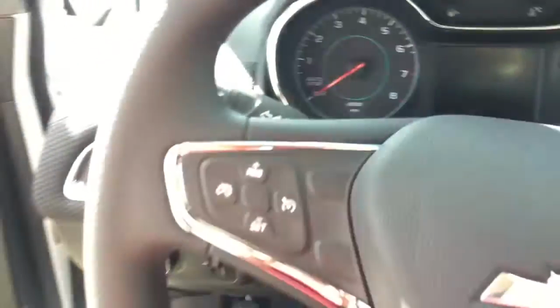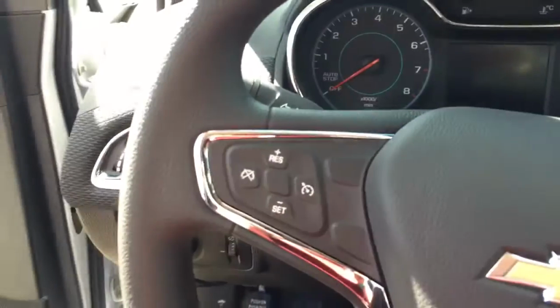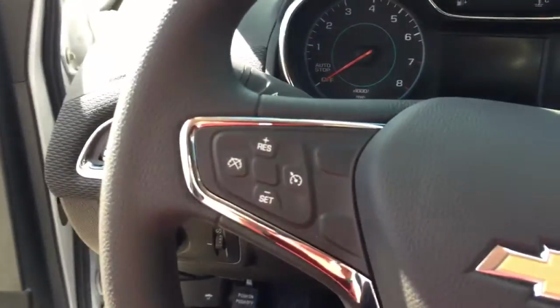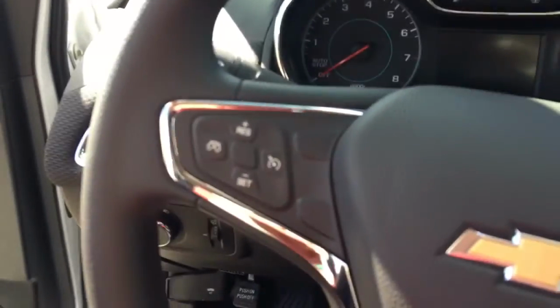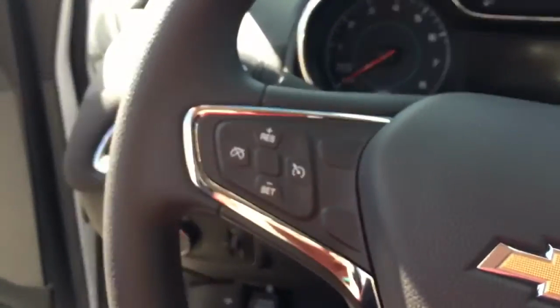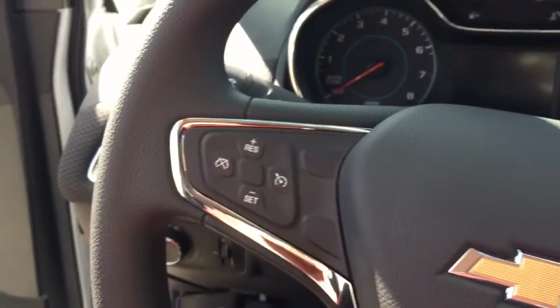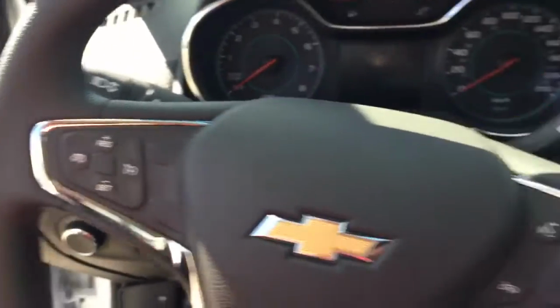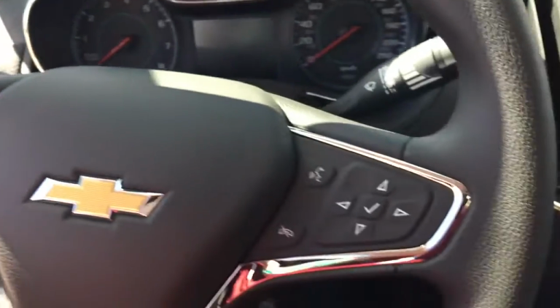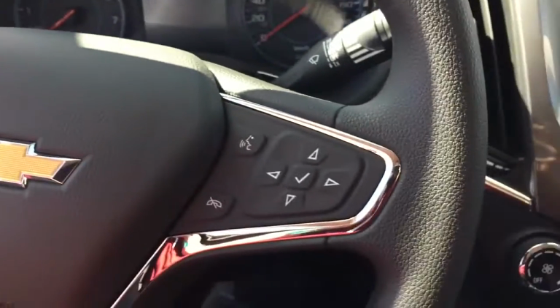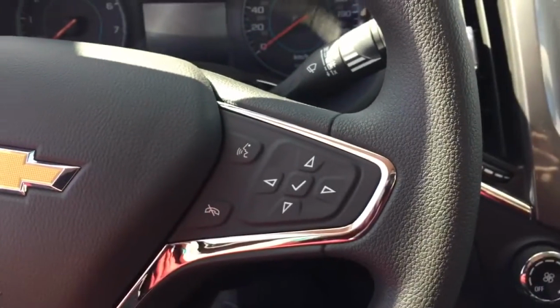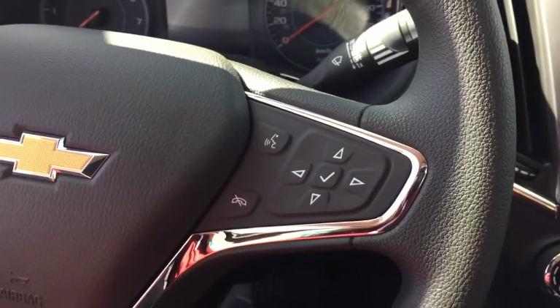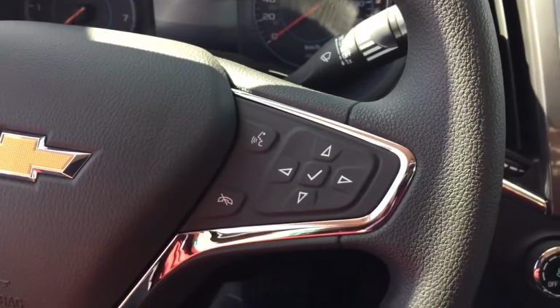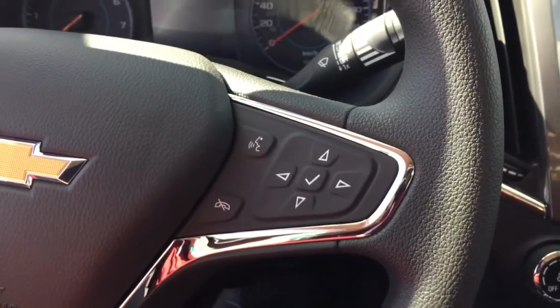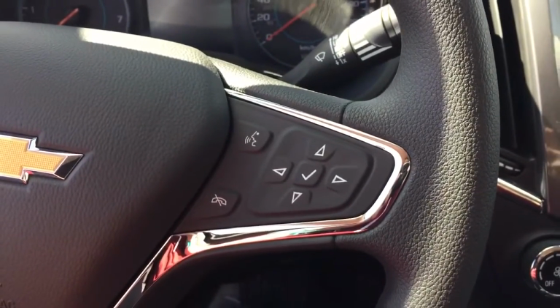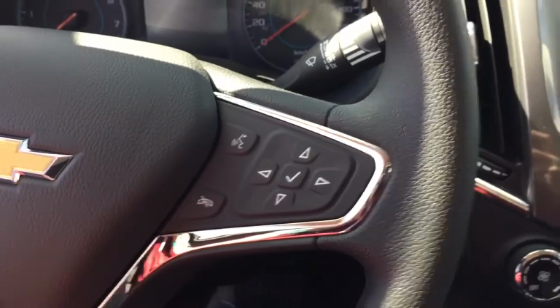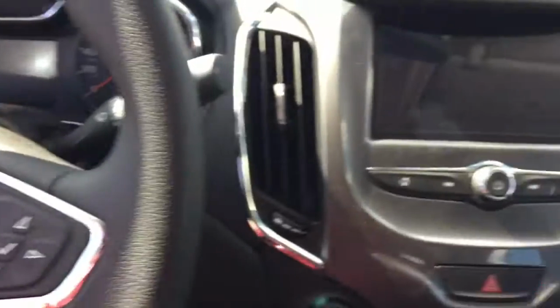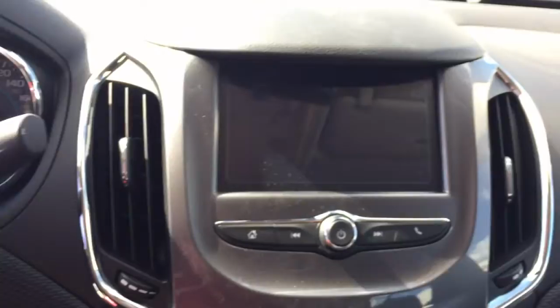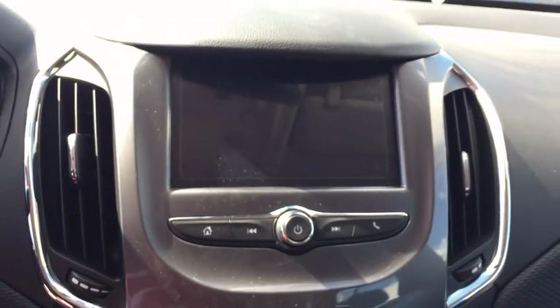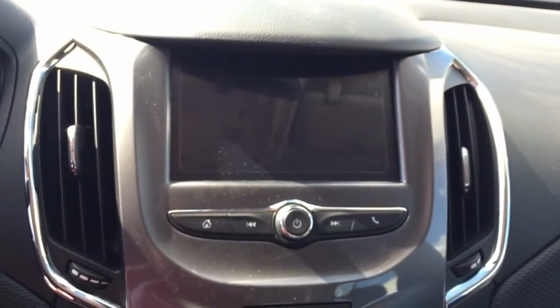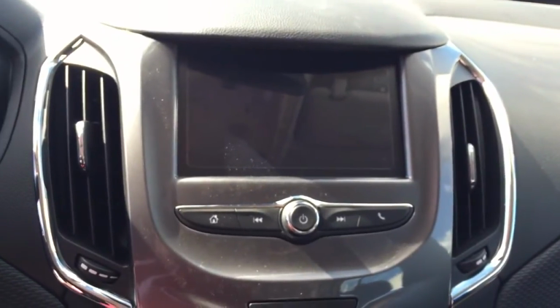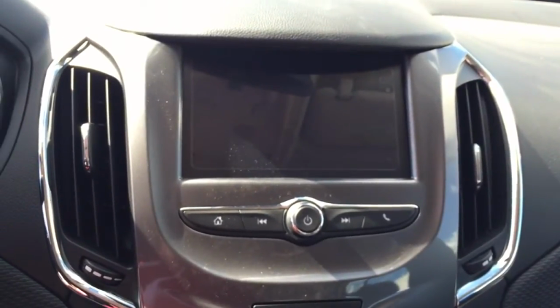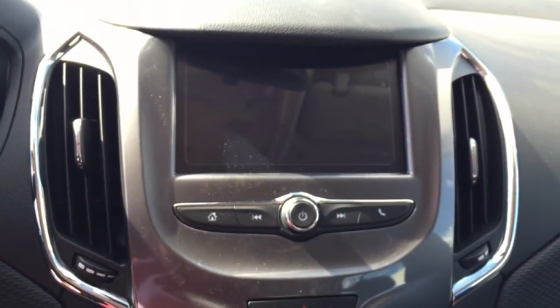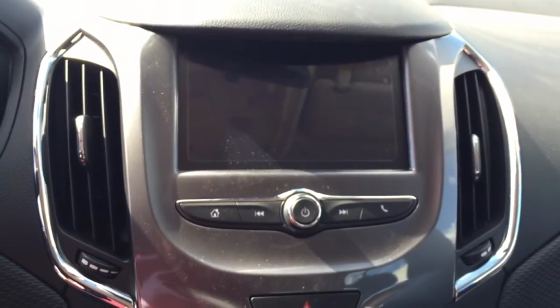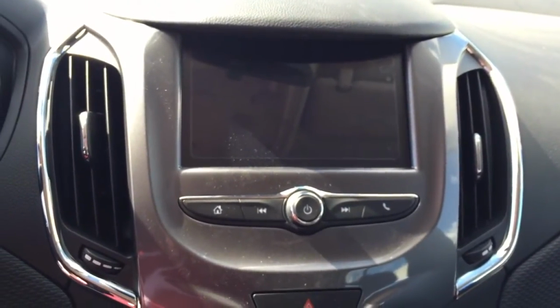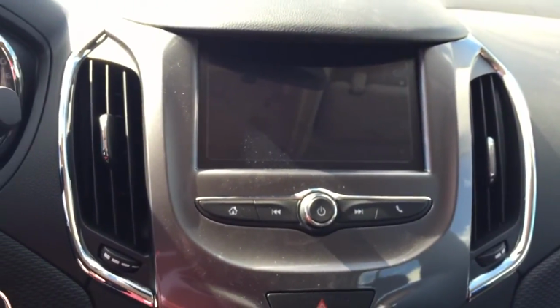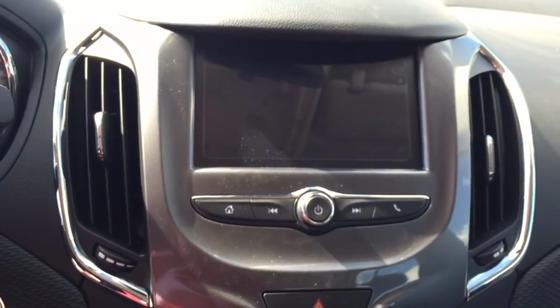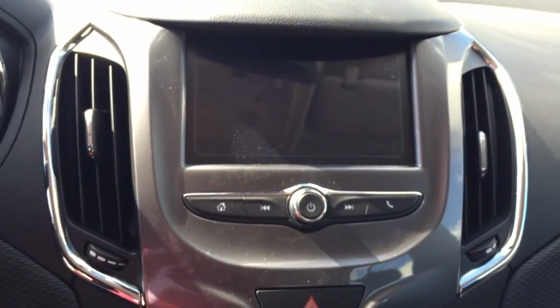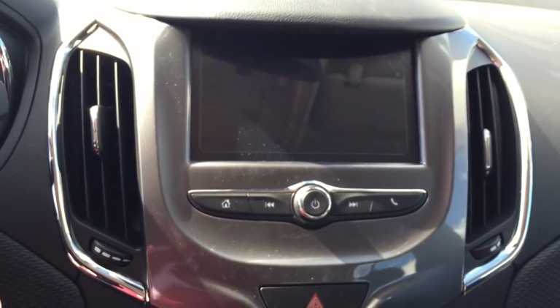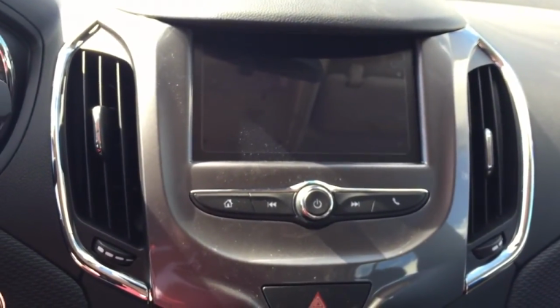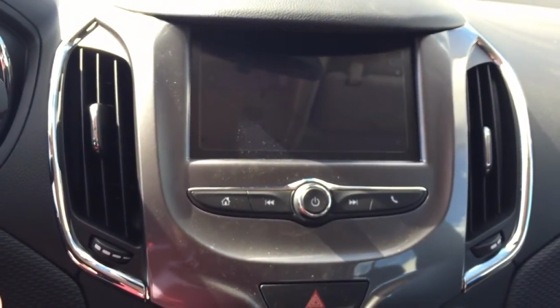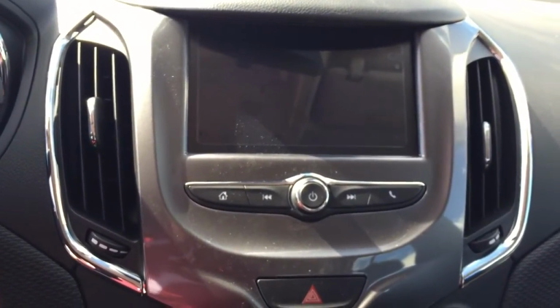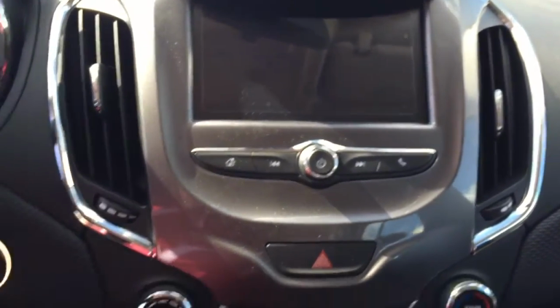On the steering wheel we have cruise control, Bluetooth capability, media controls, a screen display with AM FM radio, Sirius XM radio, and a rear vision backup camera.